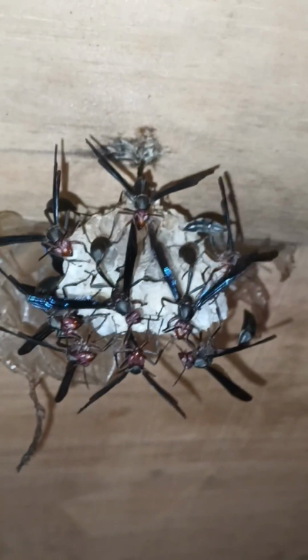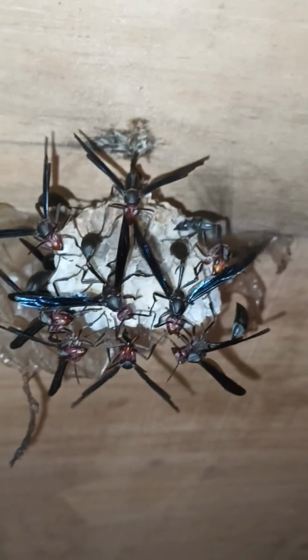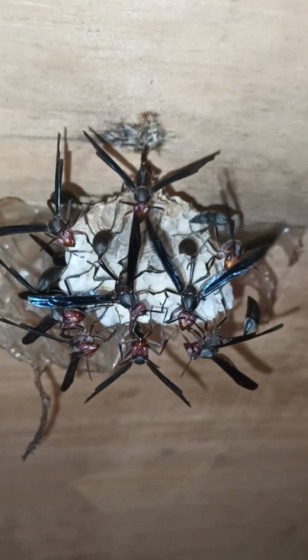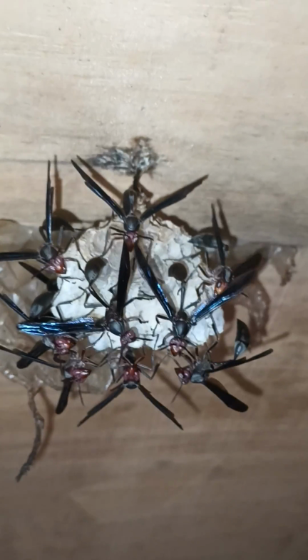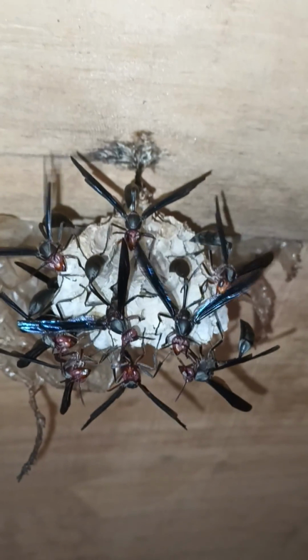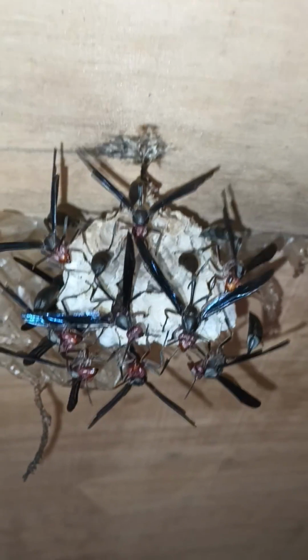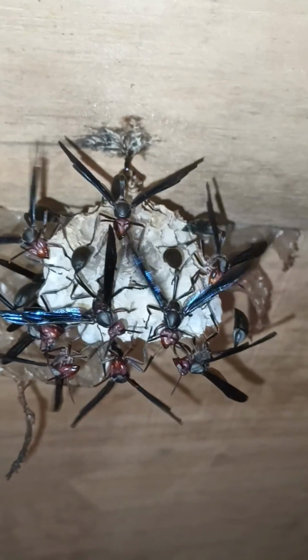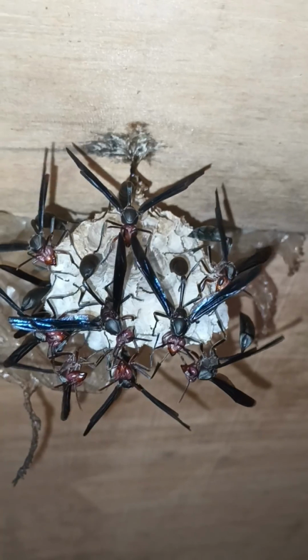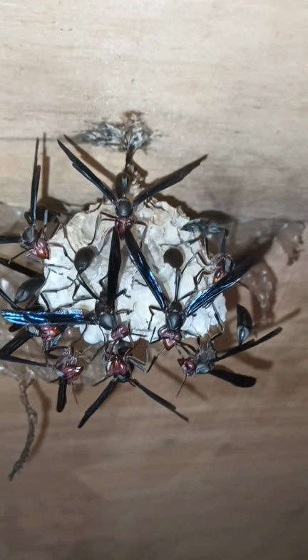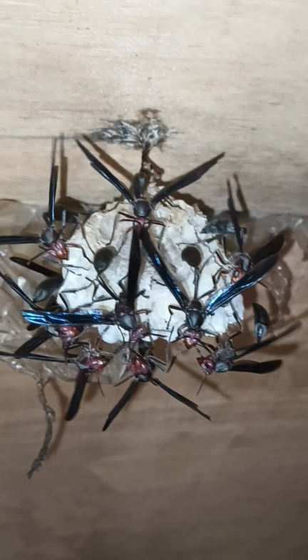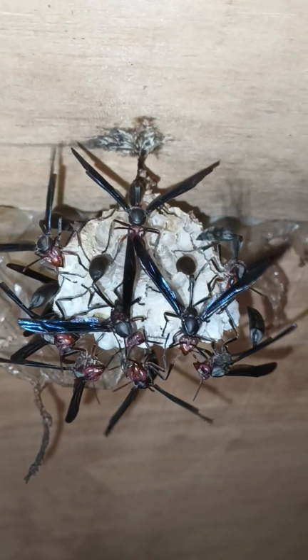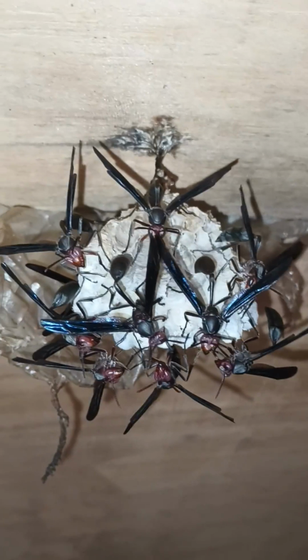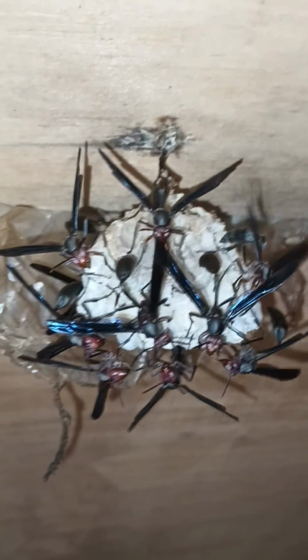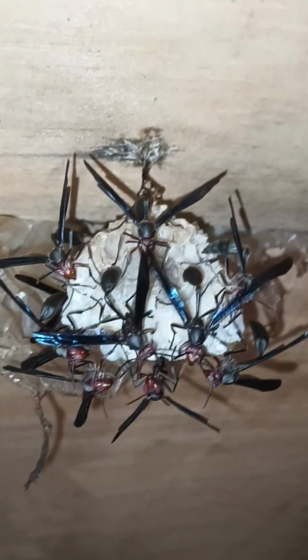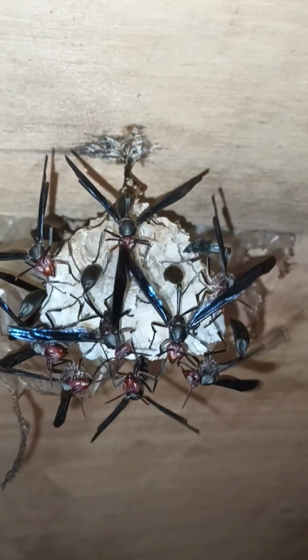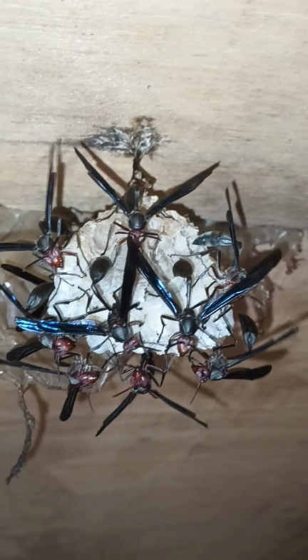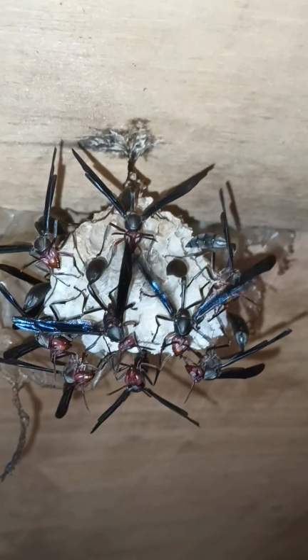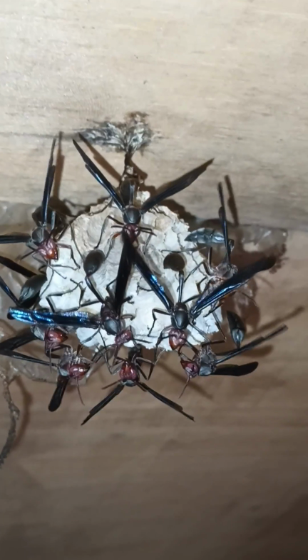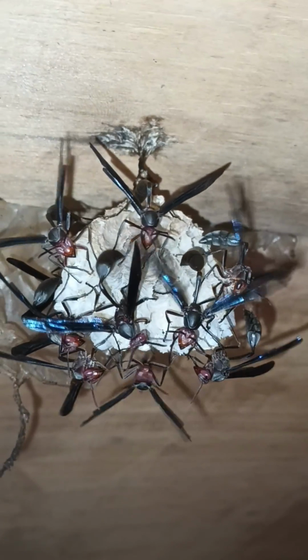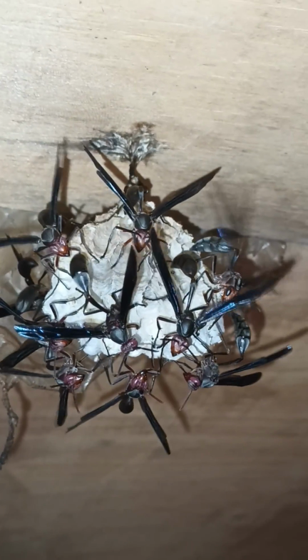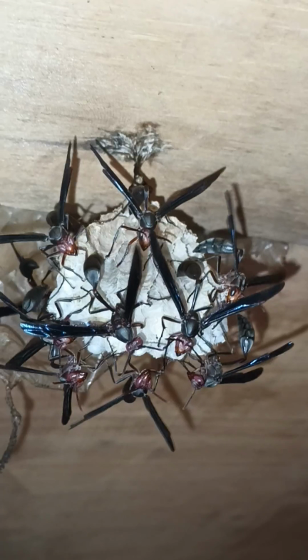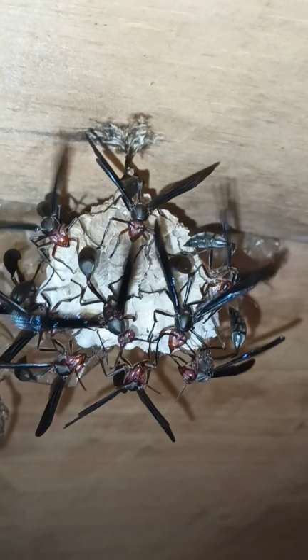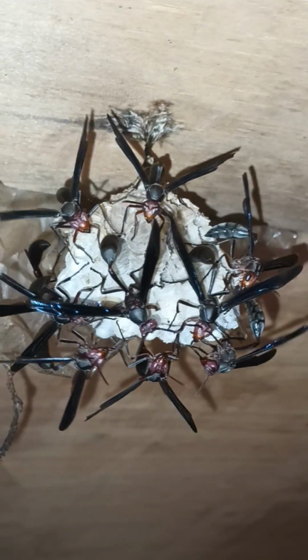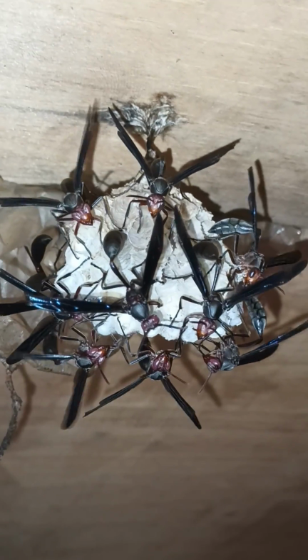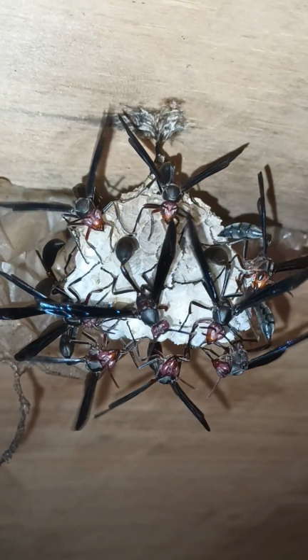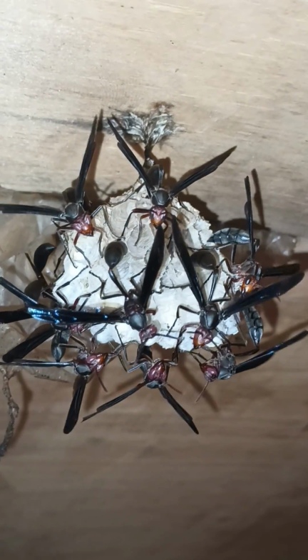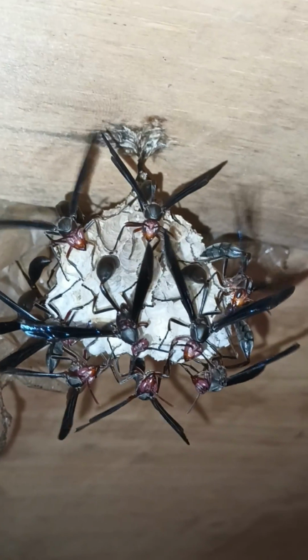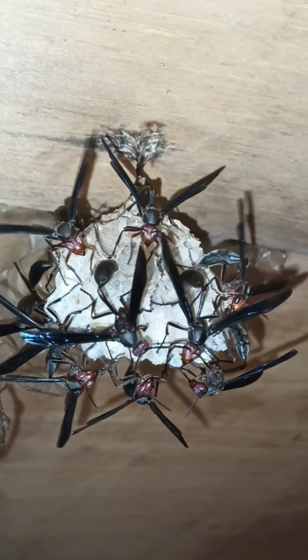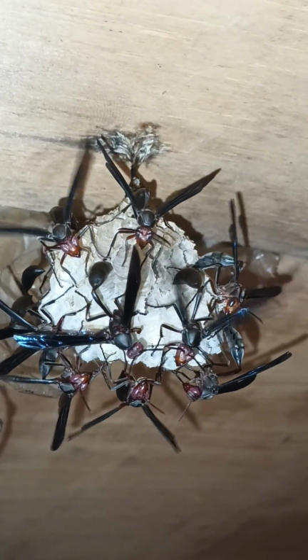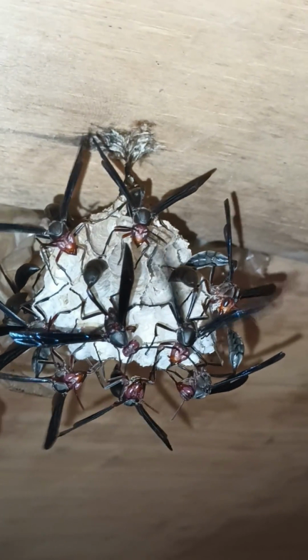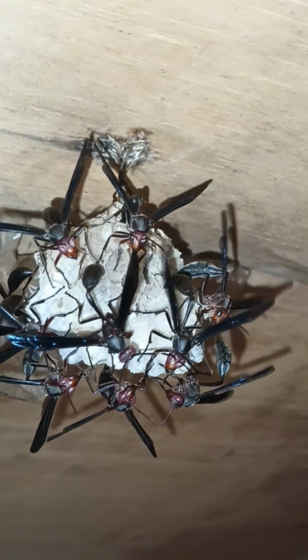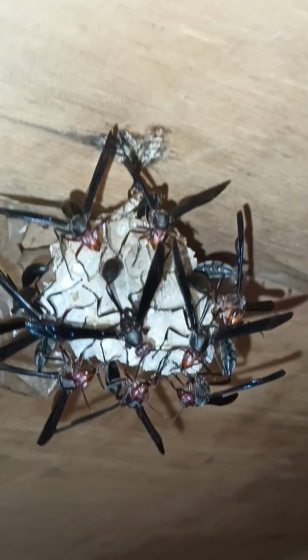My pet red-waisted wasp protects larvae in the nest. The sounds of the Taki gobo, and the rain hits the roof behind sheets.